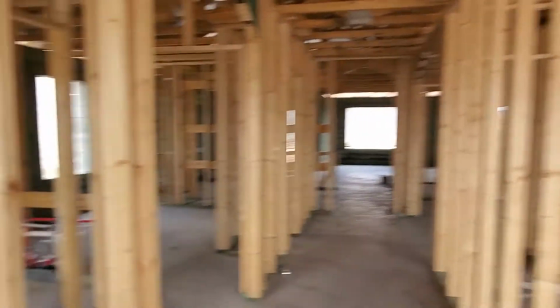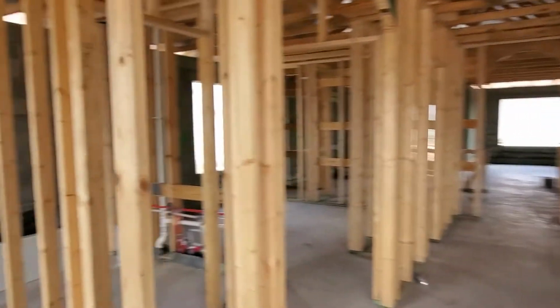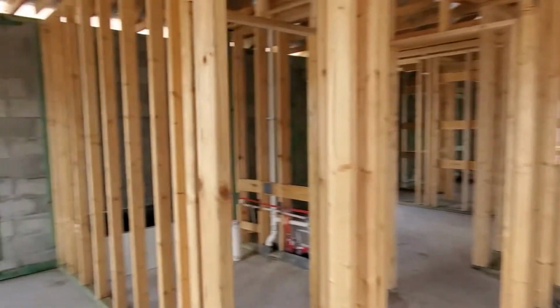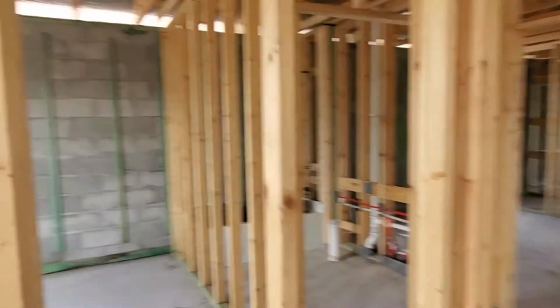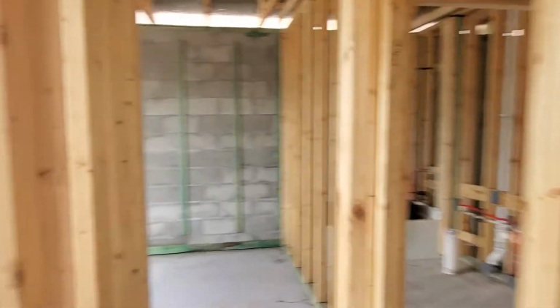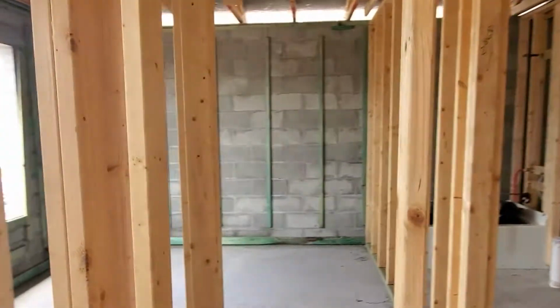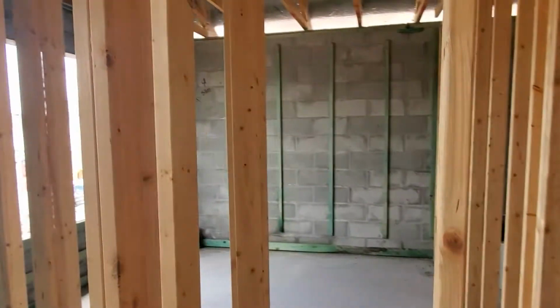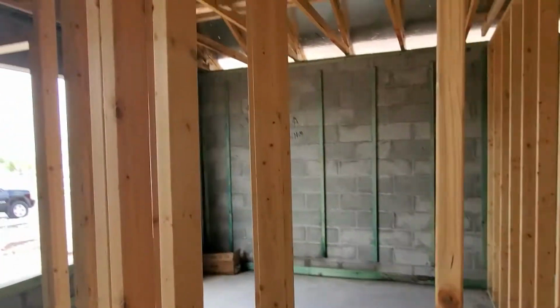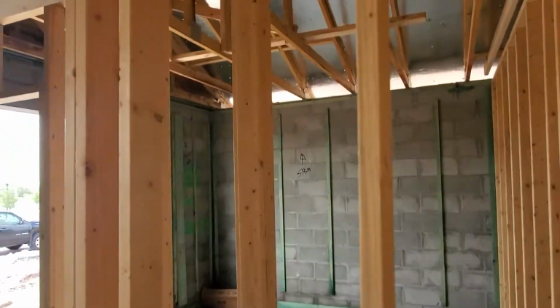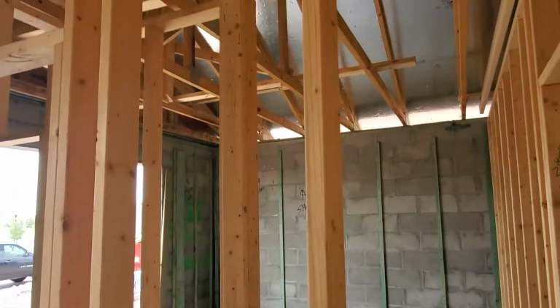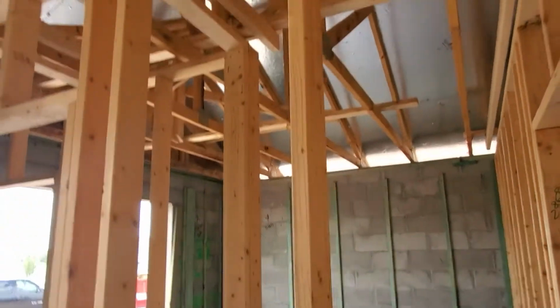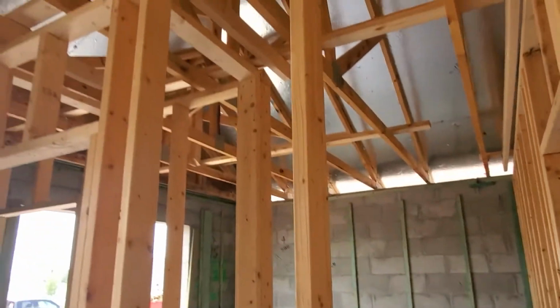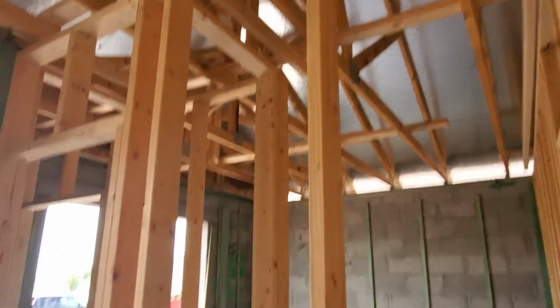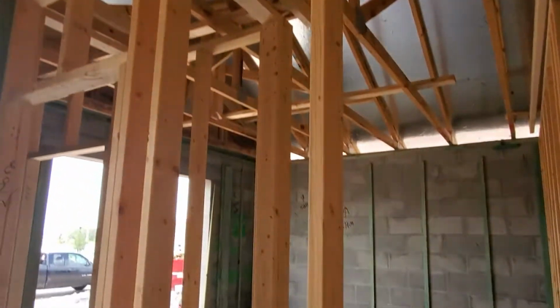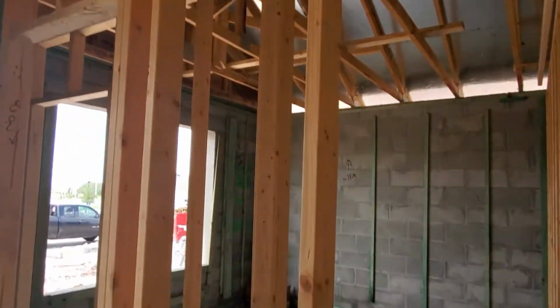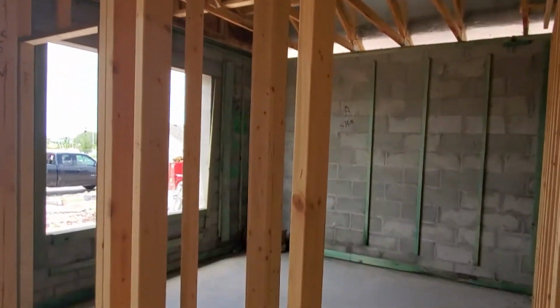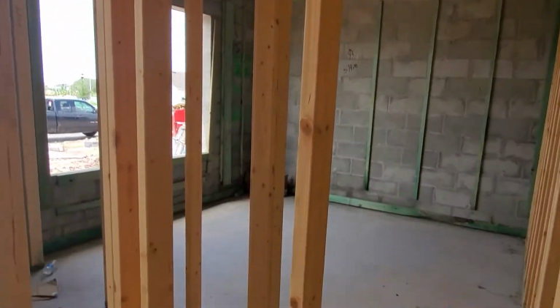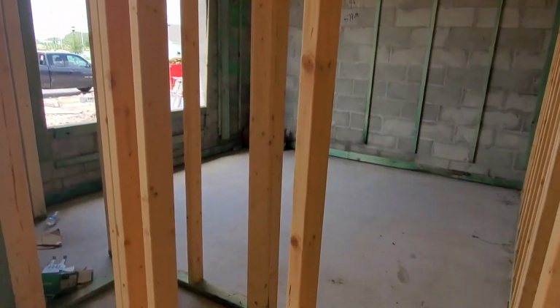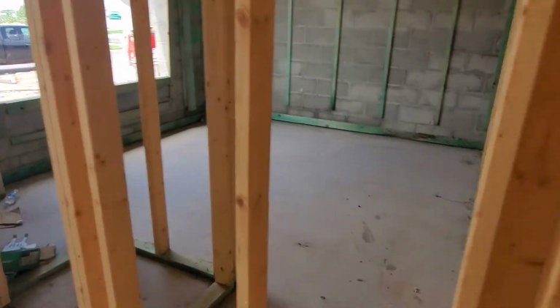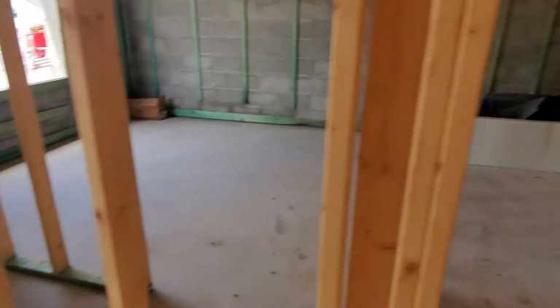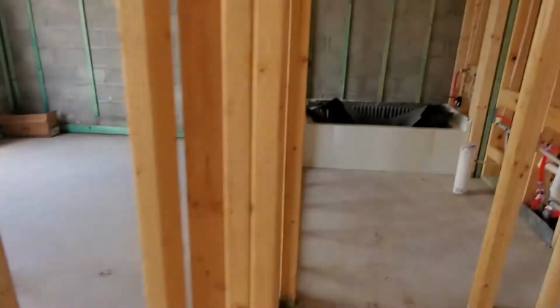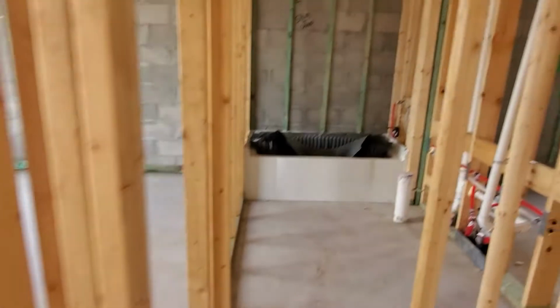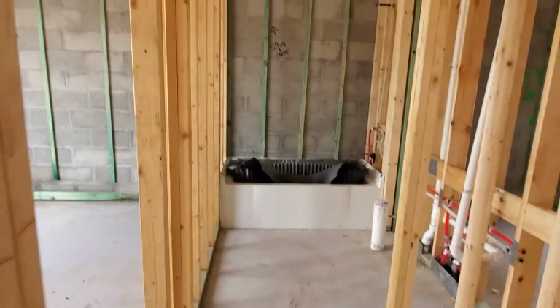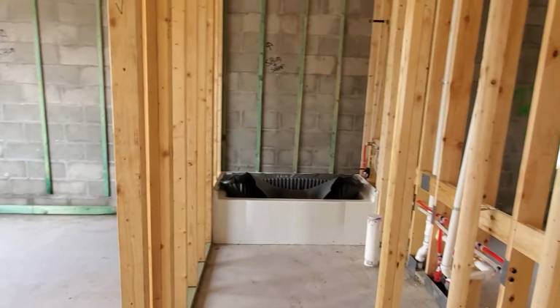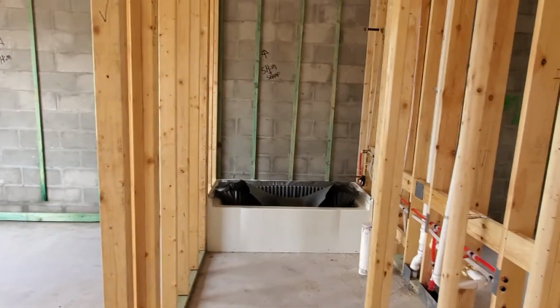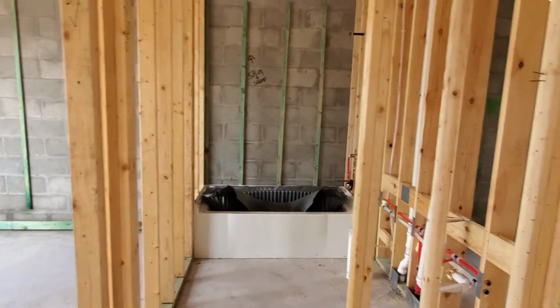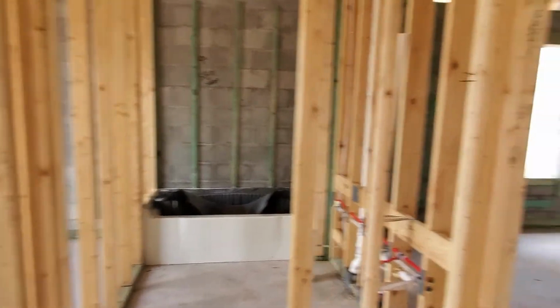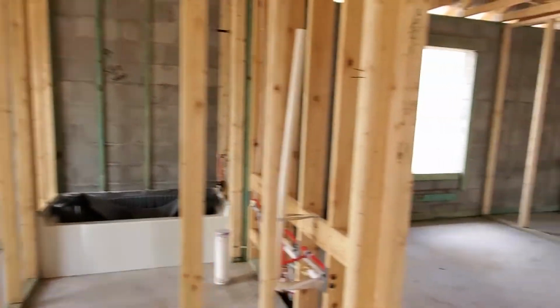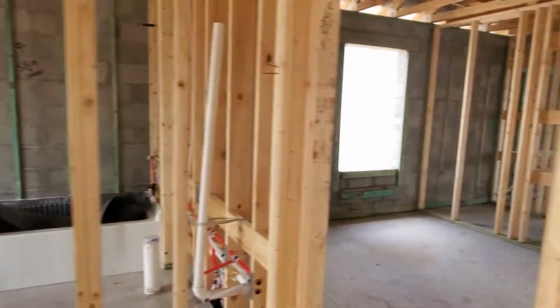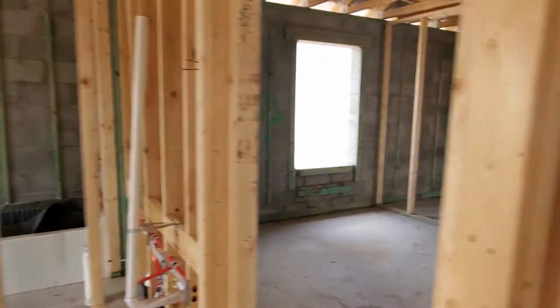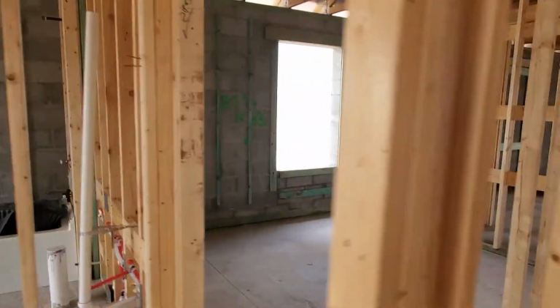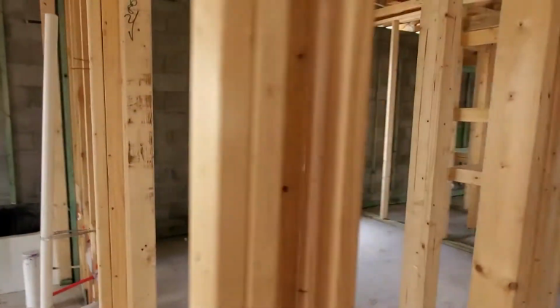There's the bedroom — it will be a bedroom. You have your bathroom. Bedroom.